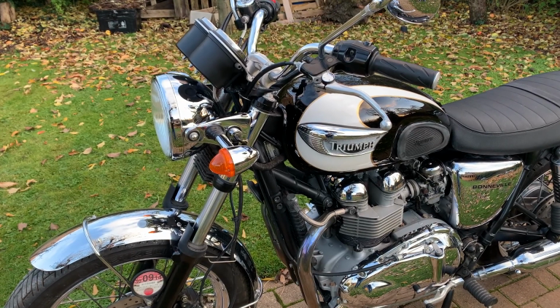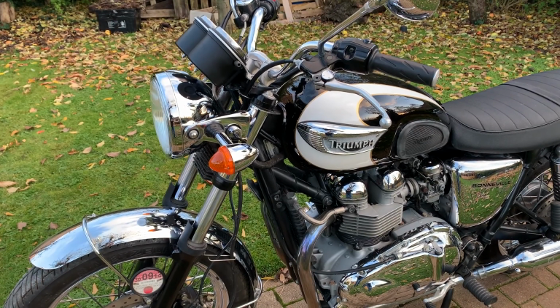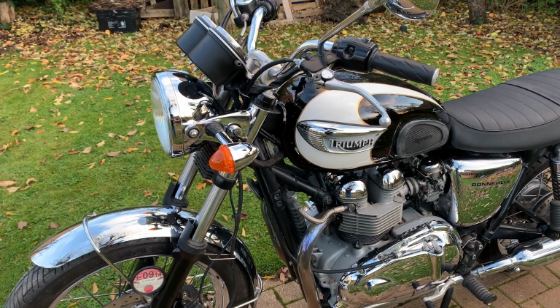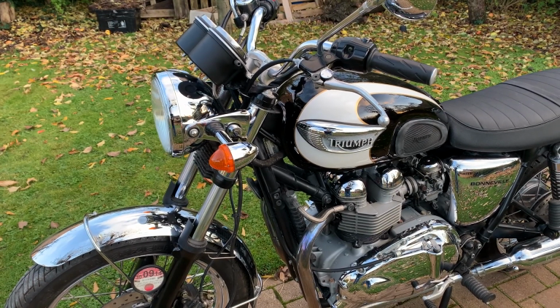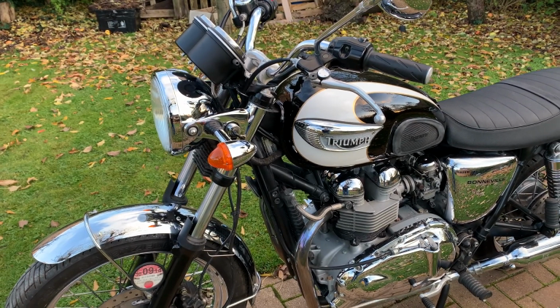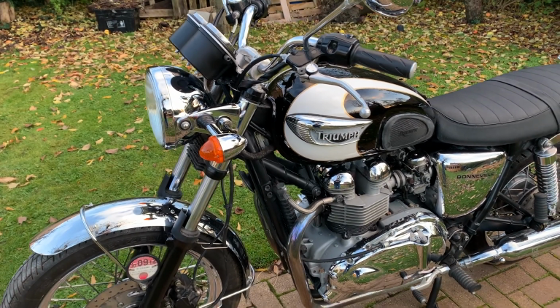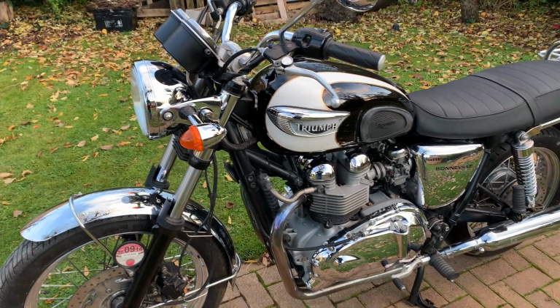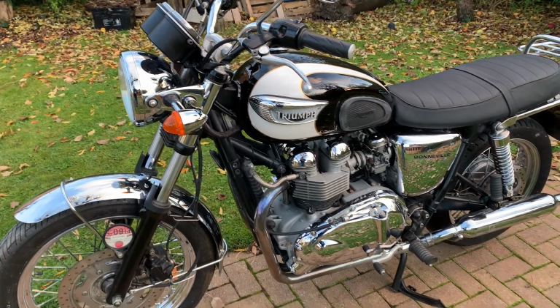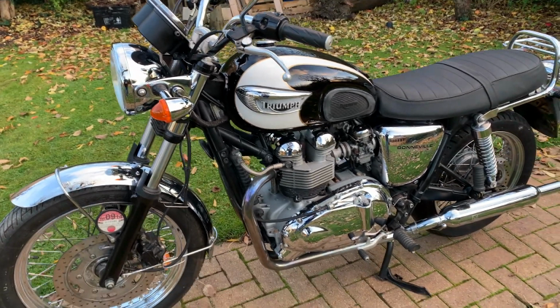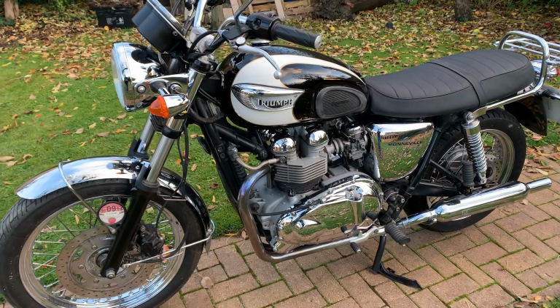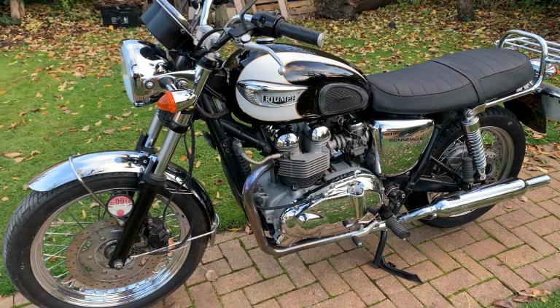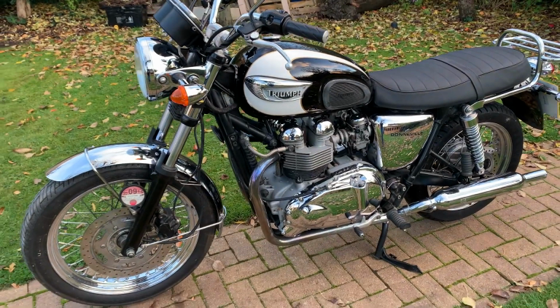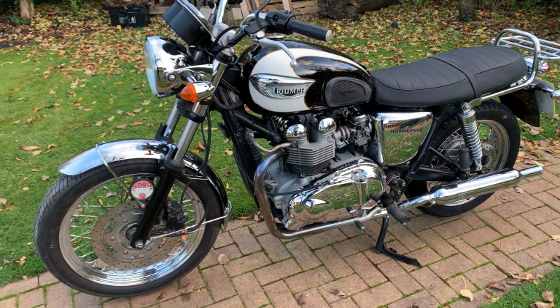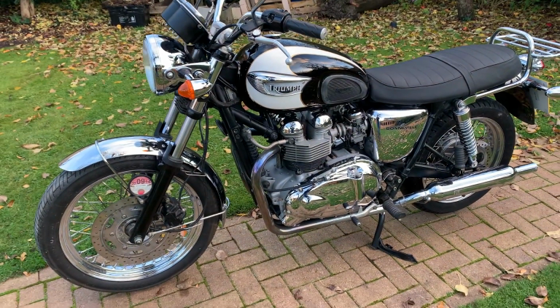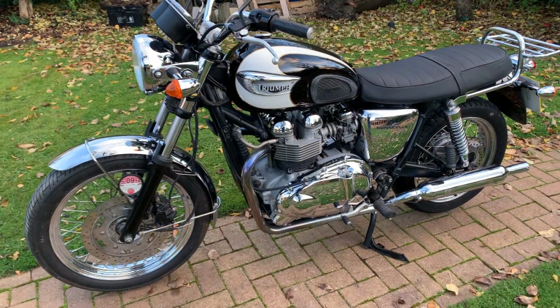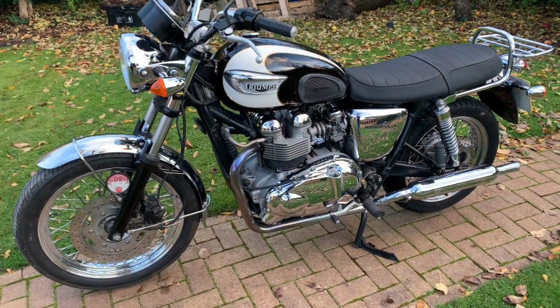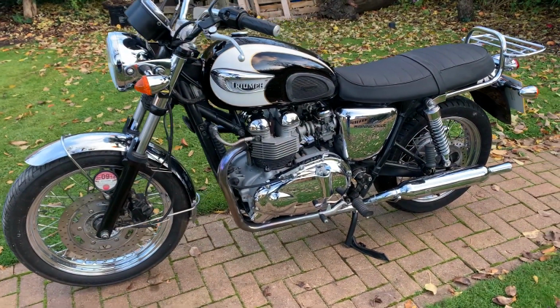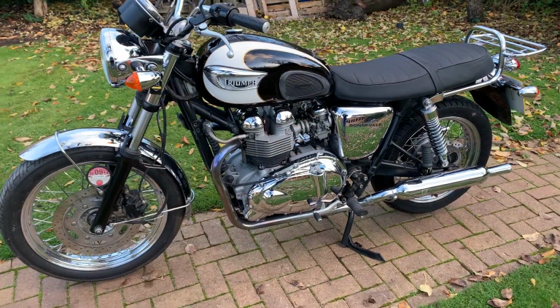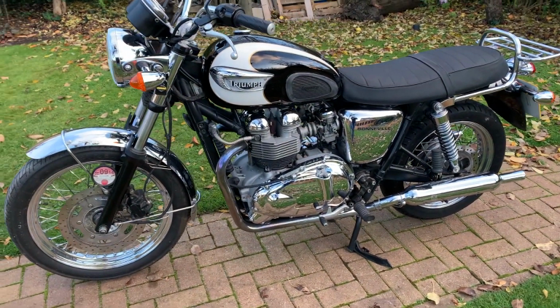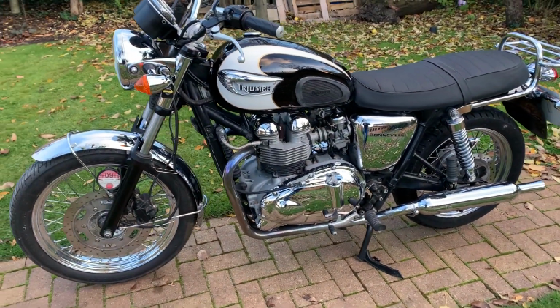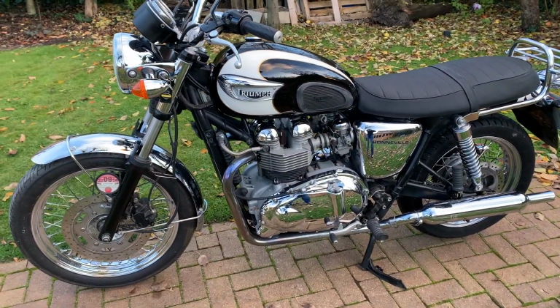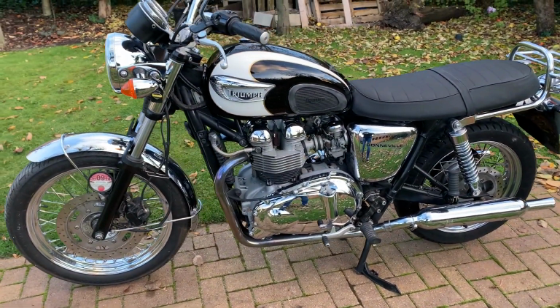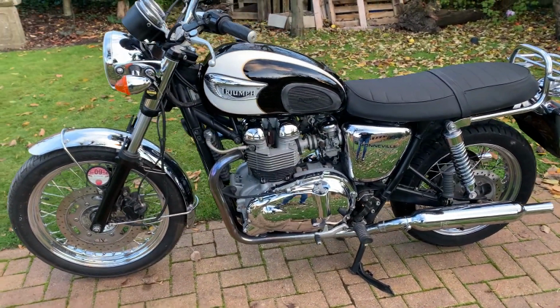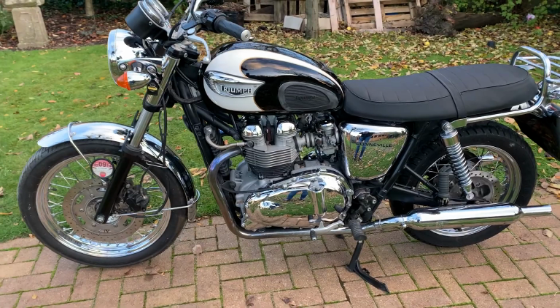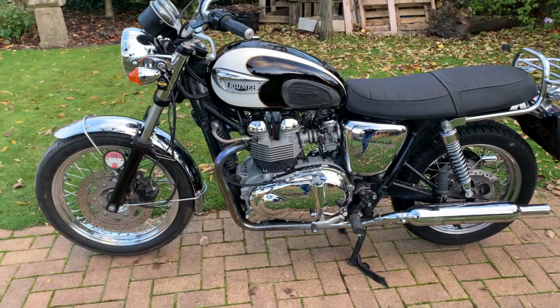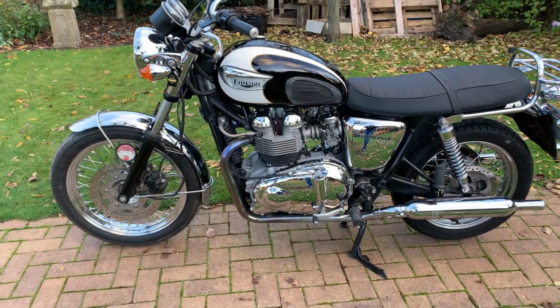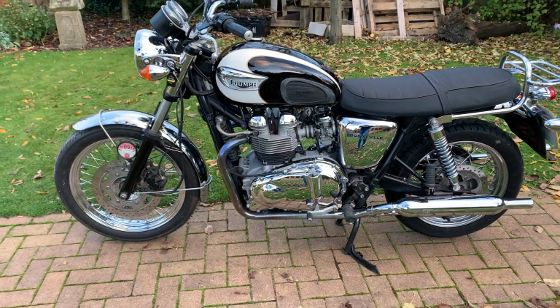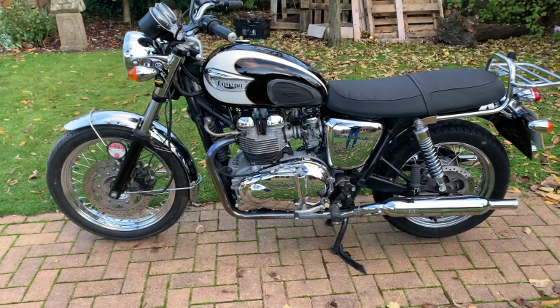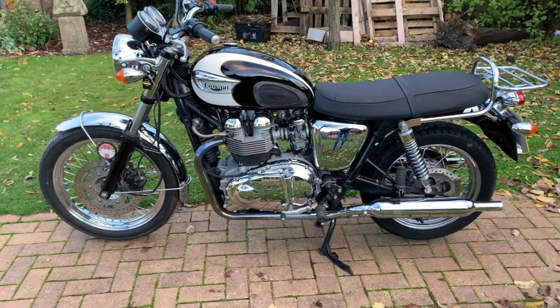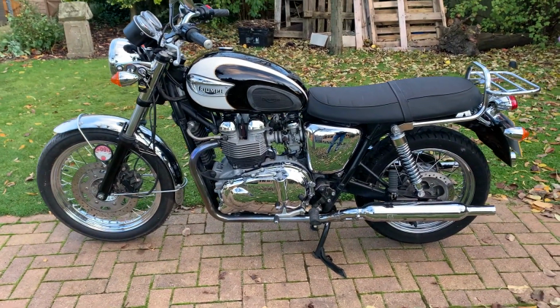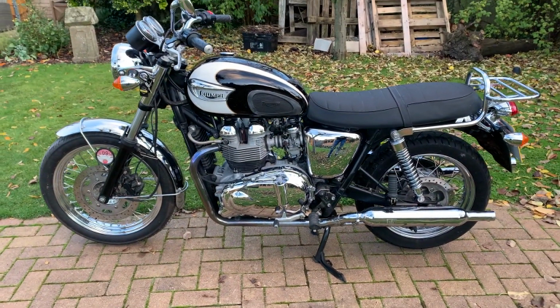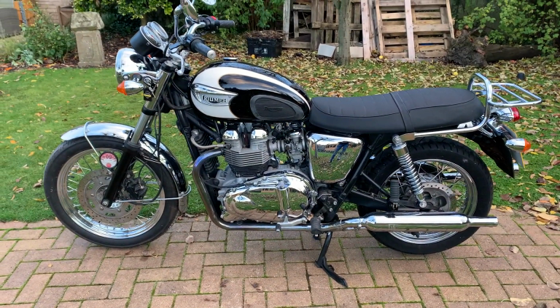Along with copious amounts of service history paperwork — lots and lots of stamps in the service book. It's an amazing bike; runs beautifully, rides even better.